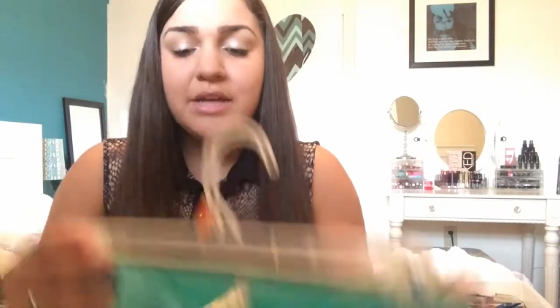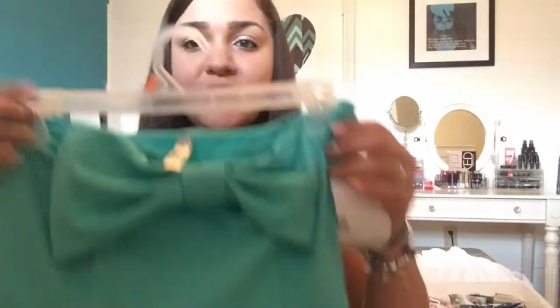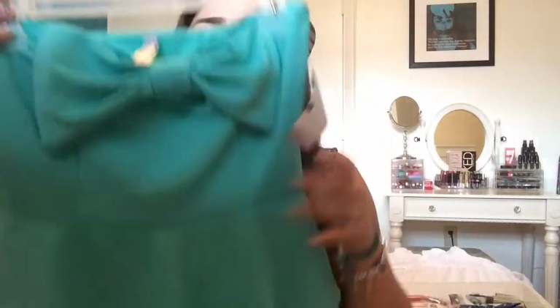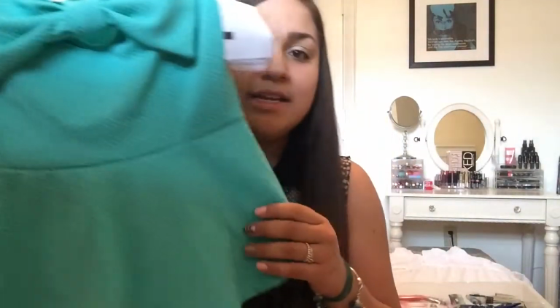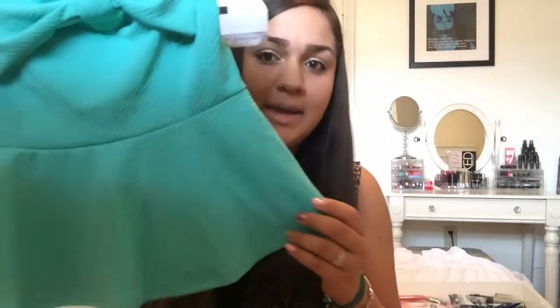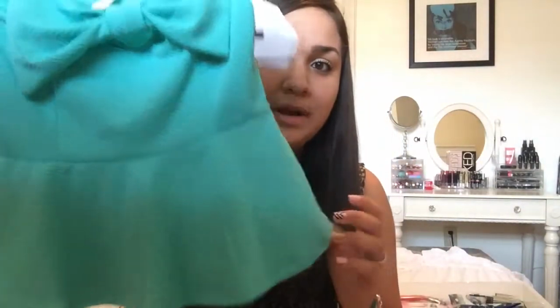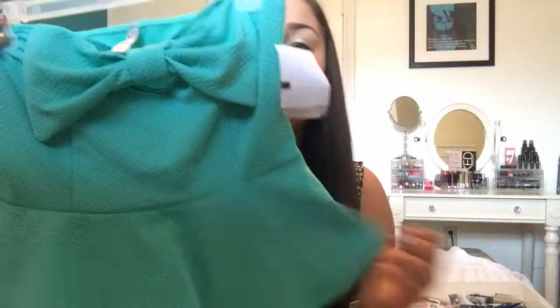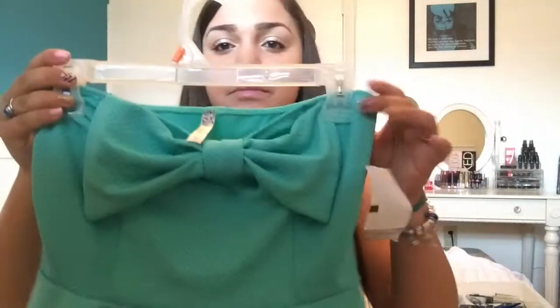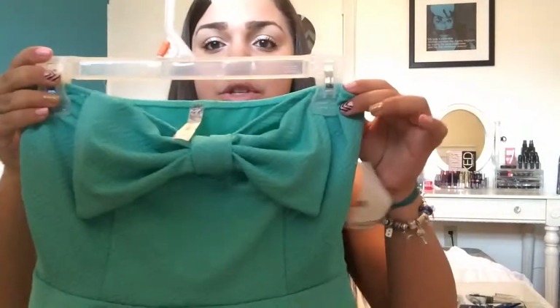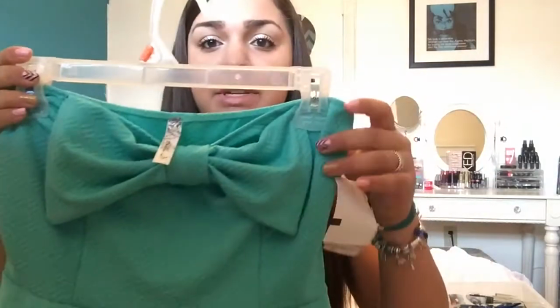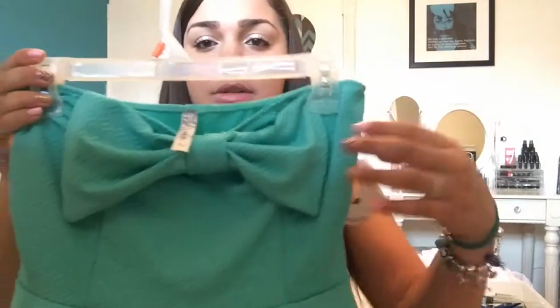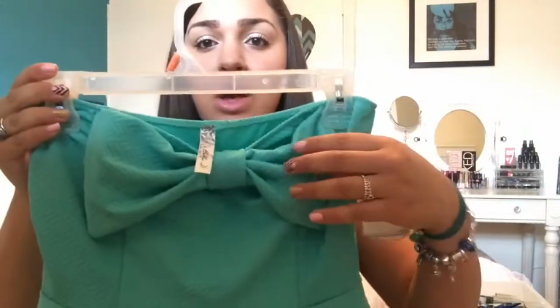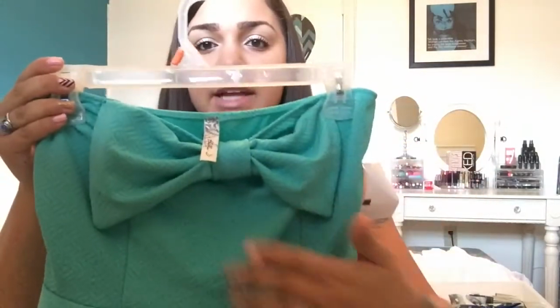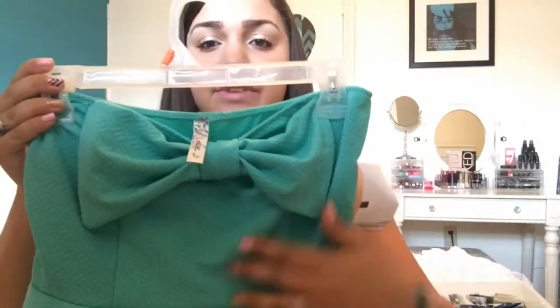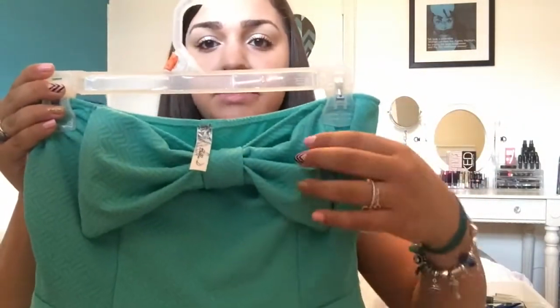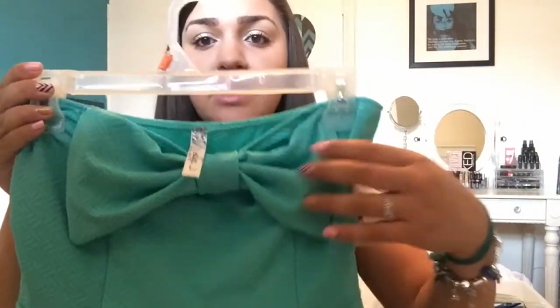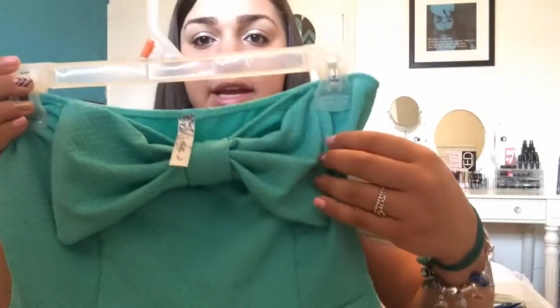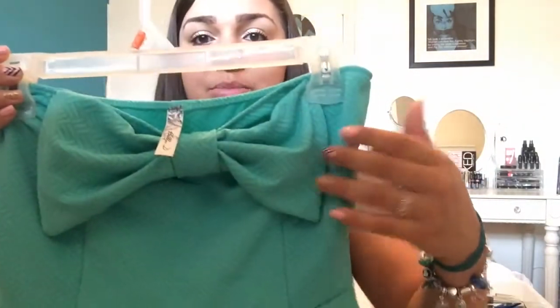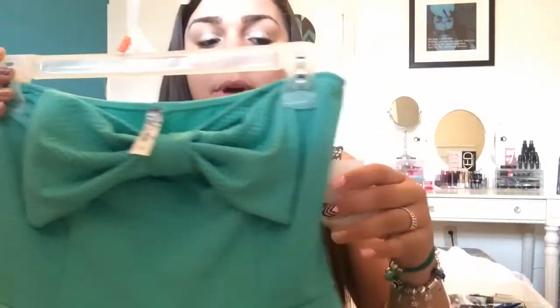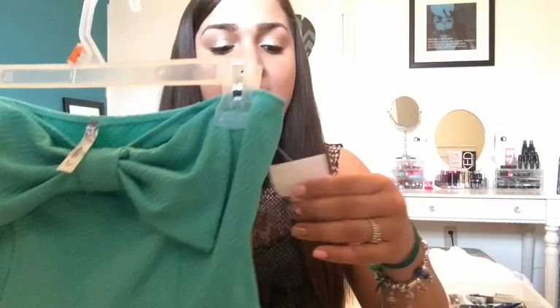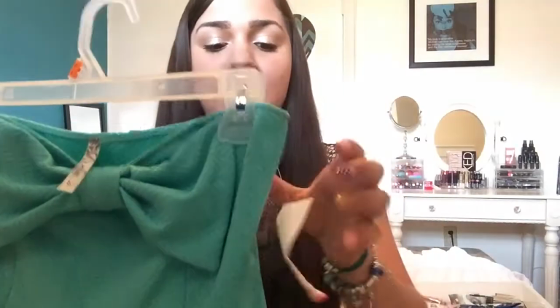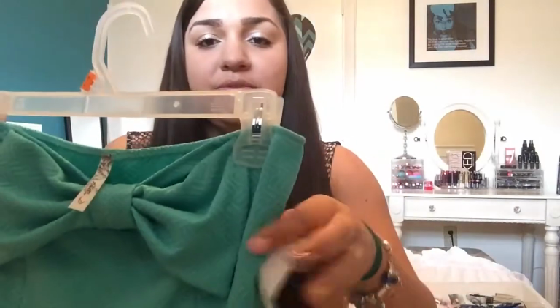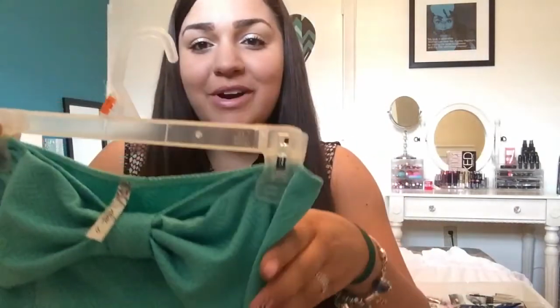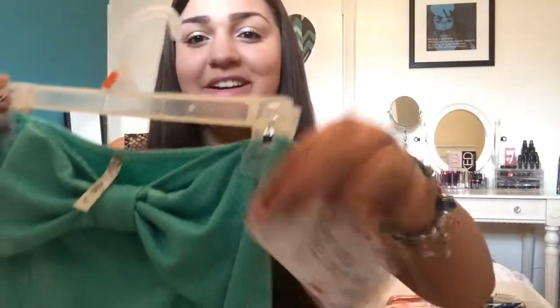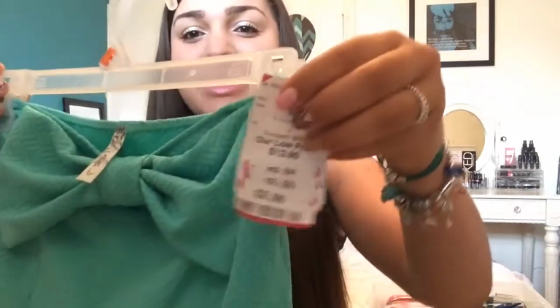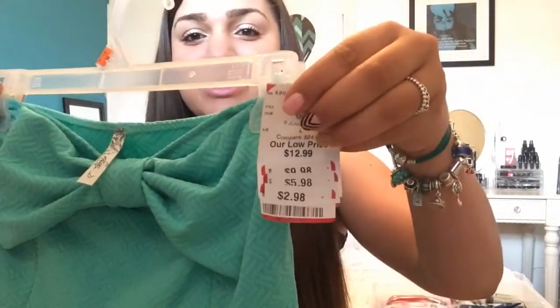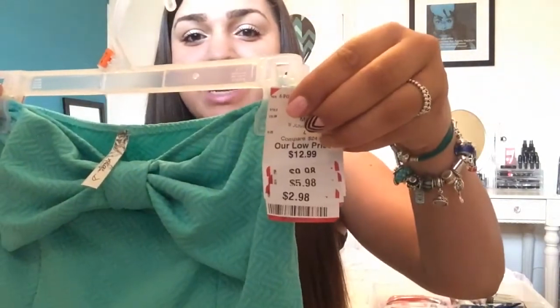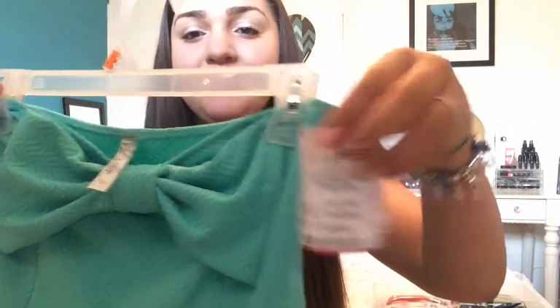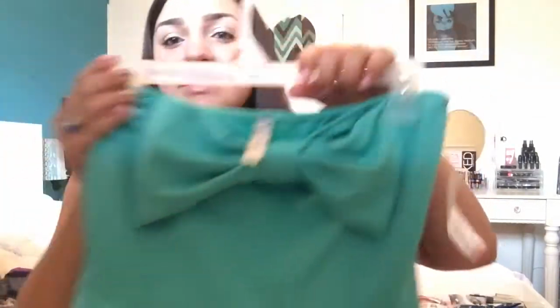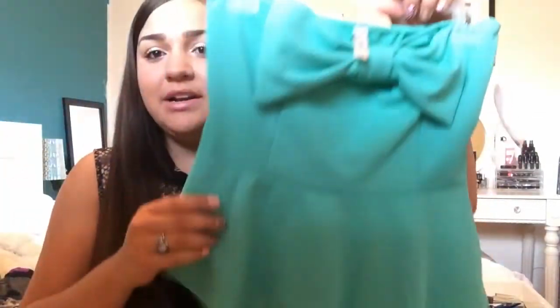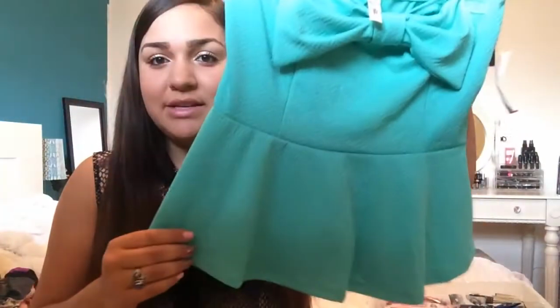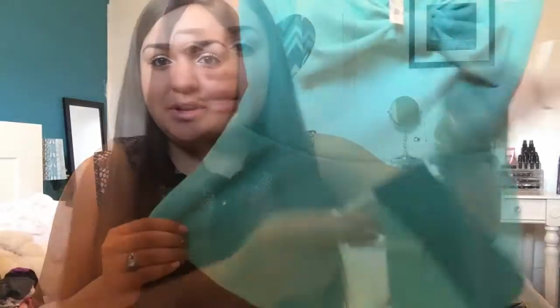So the first top that I got is a peplum strapless blouse in this Tiffany blue mint color with a huge bow. And I got this for $2.98. This is what it looks like — super cute.